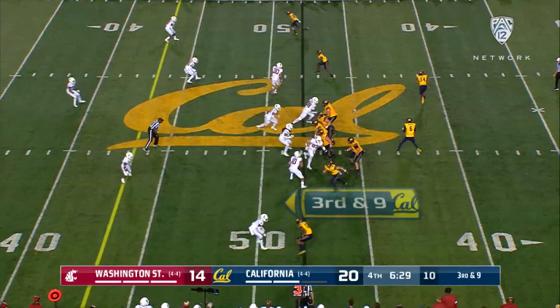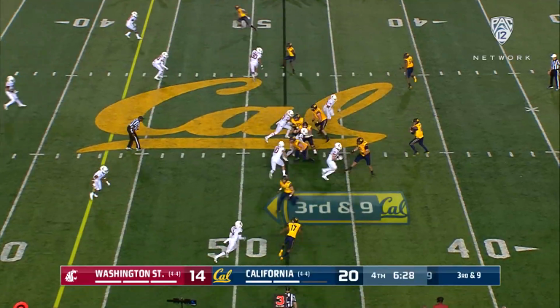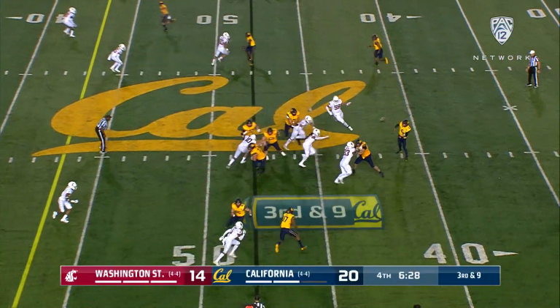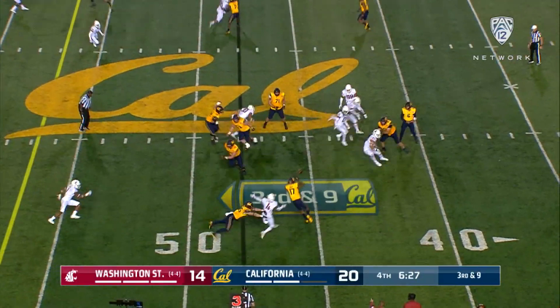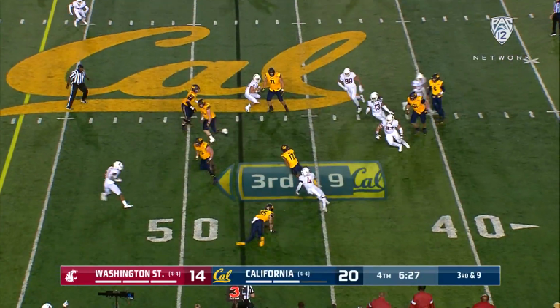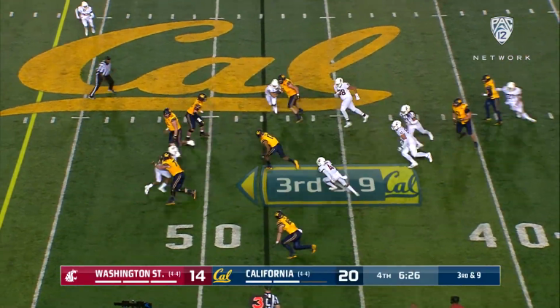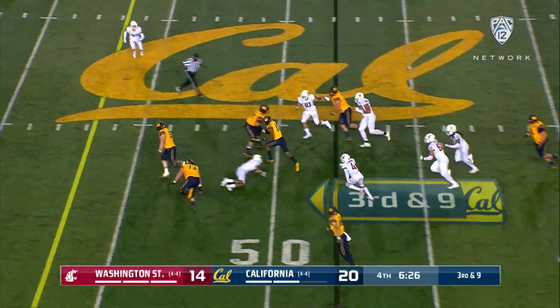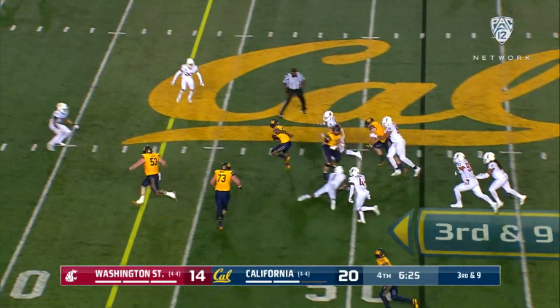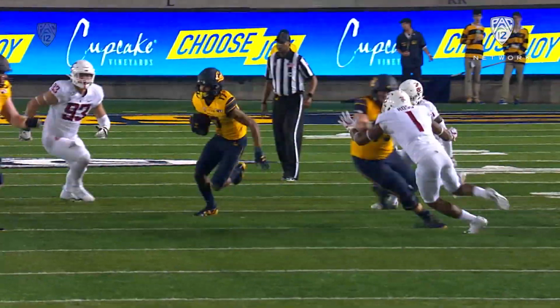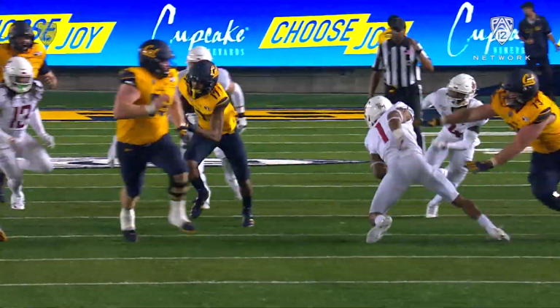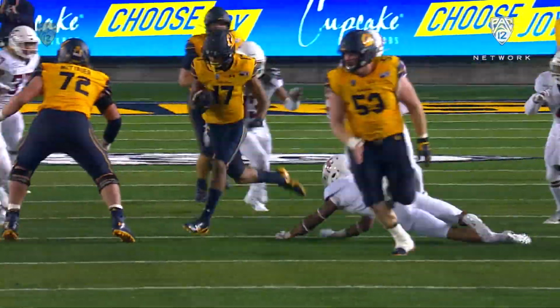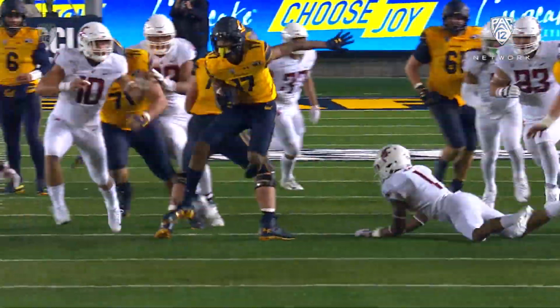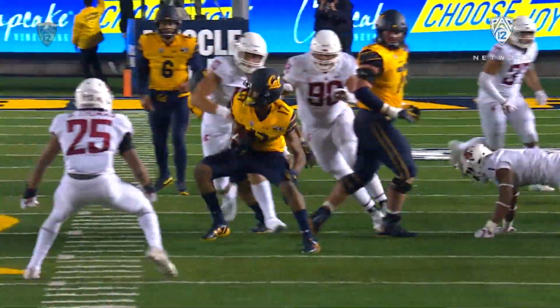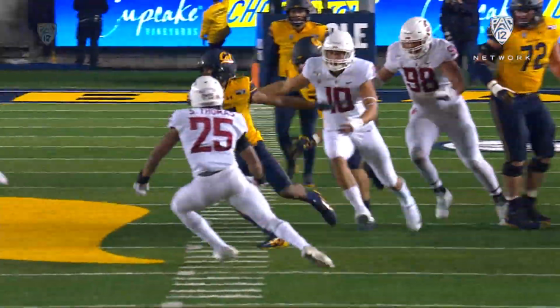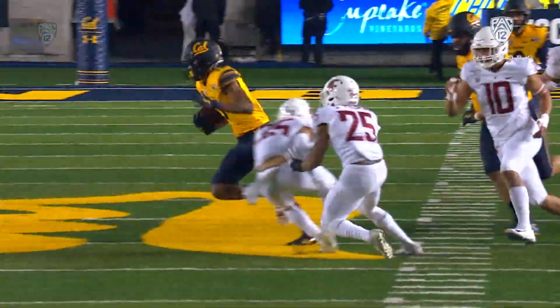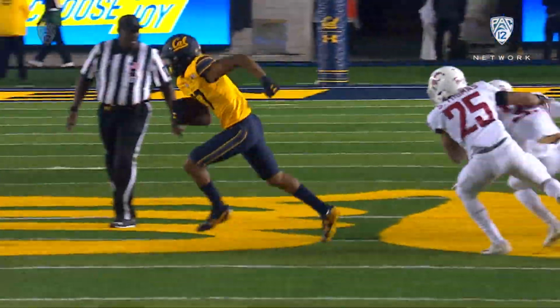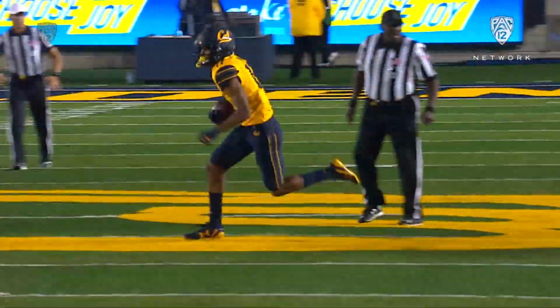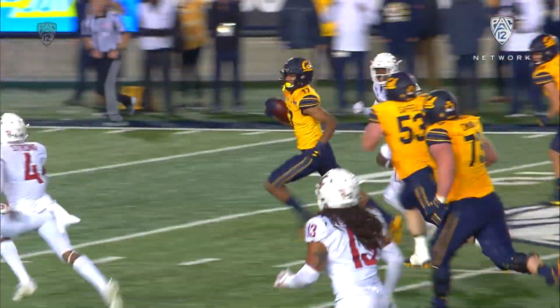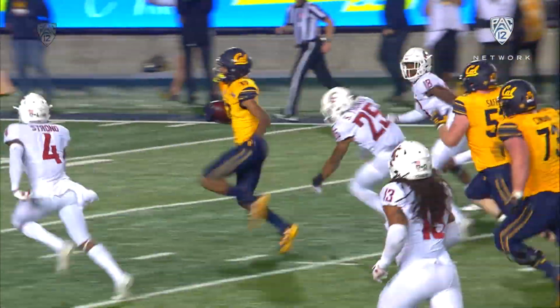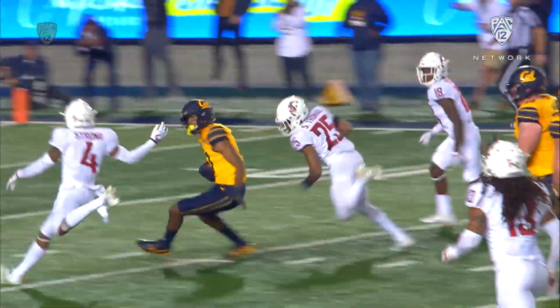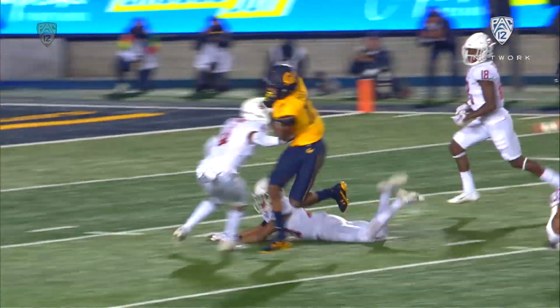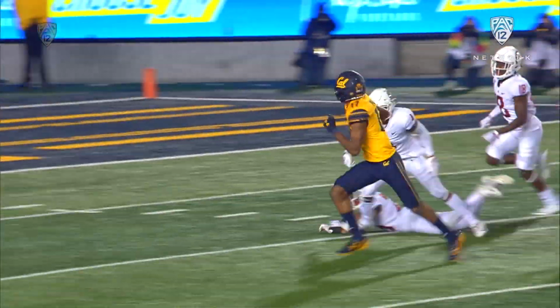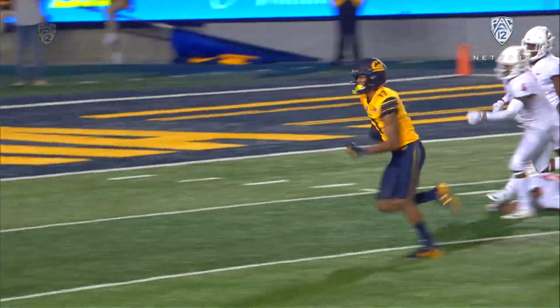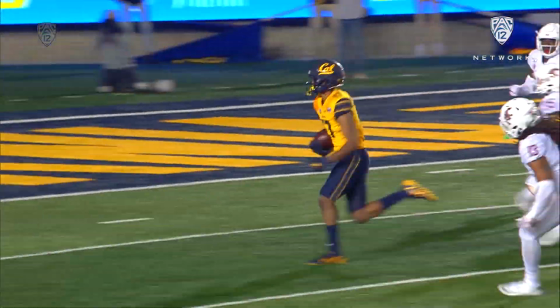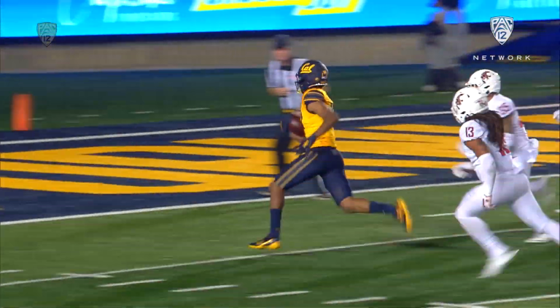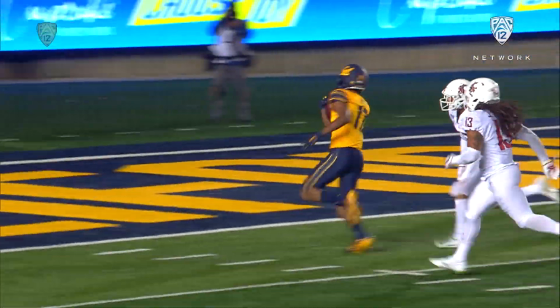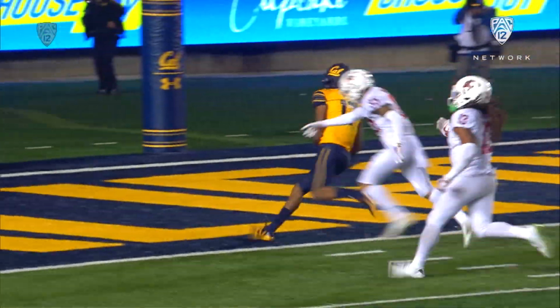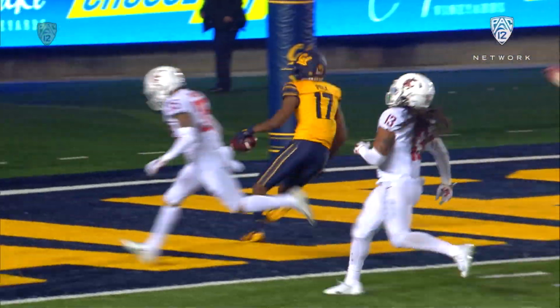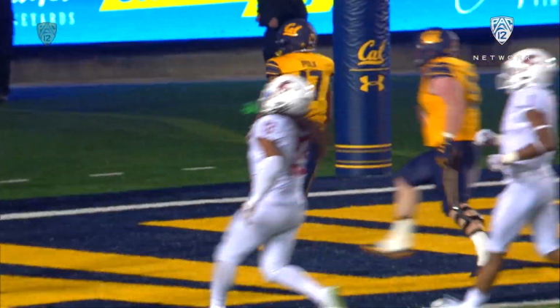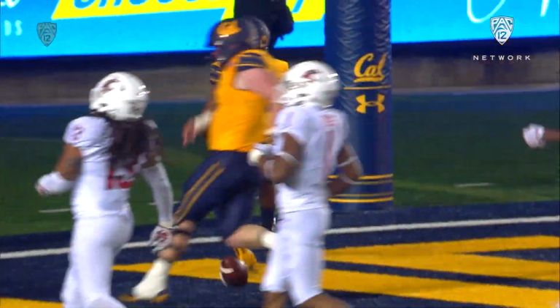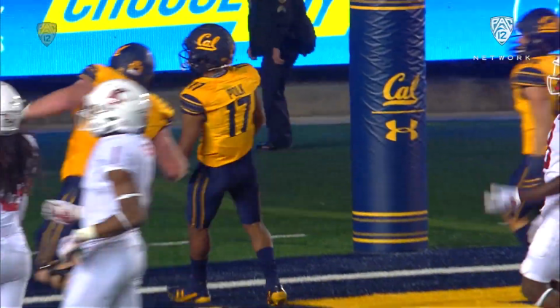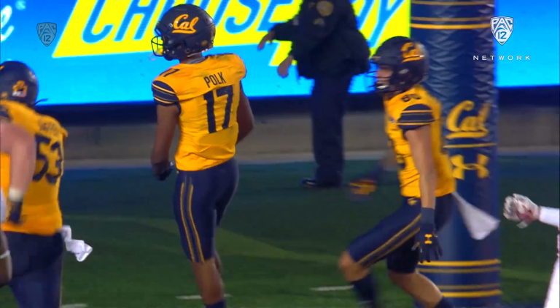Exits the backfield. Monster throws the inside ball to Polk. He's got a block, he's got a first down, he's got a lot of room. Look at Polk — a freshman's gone. Touchdown Cal.